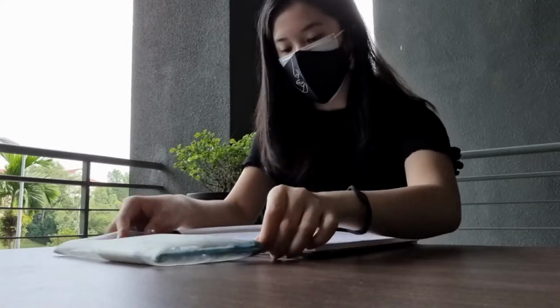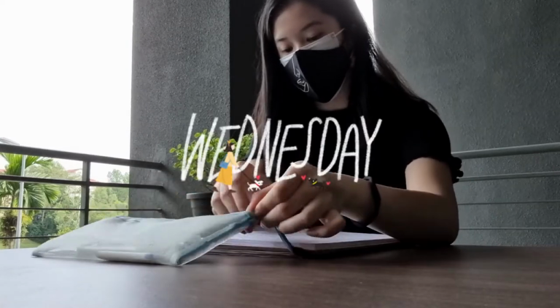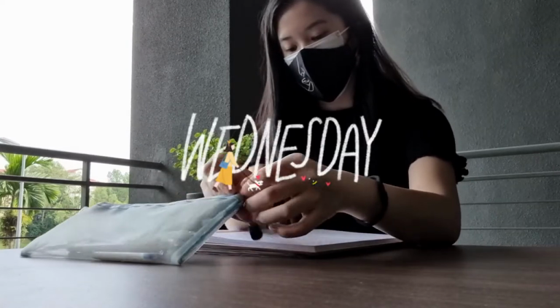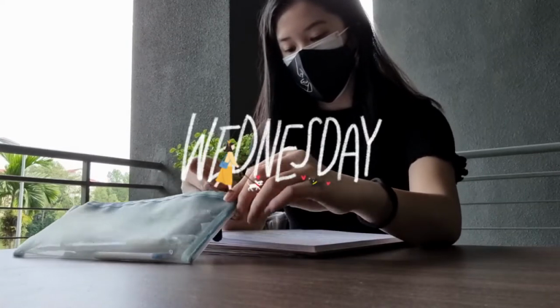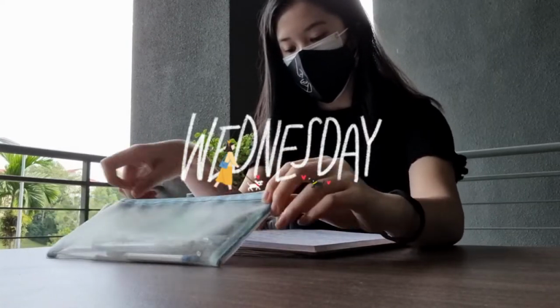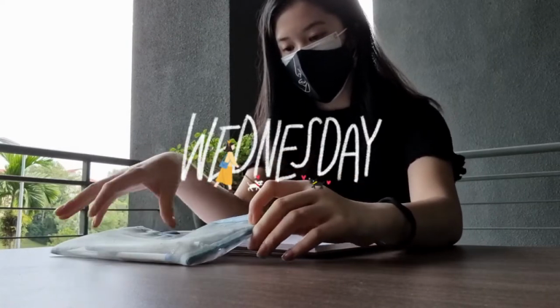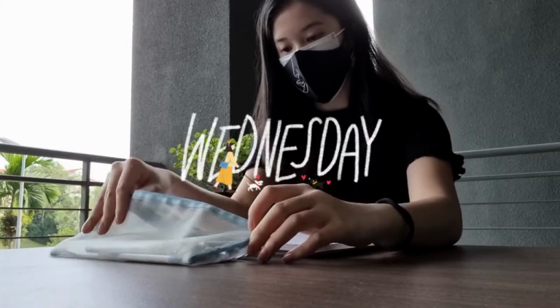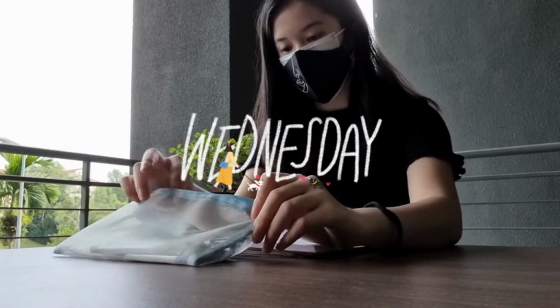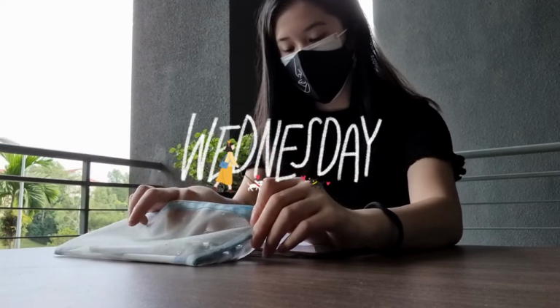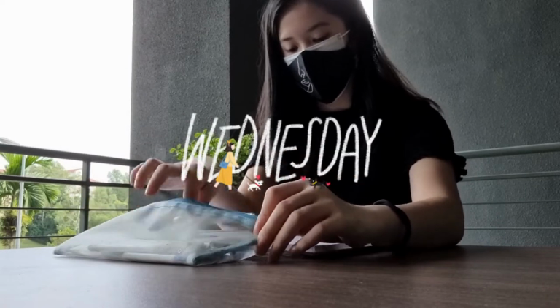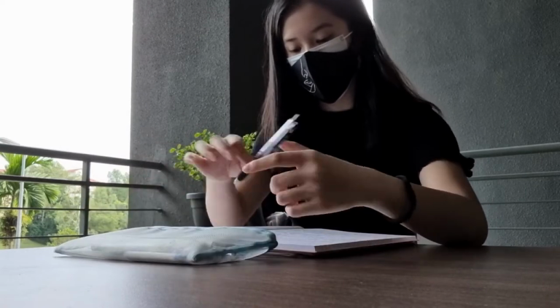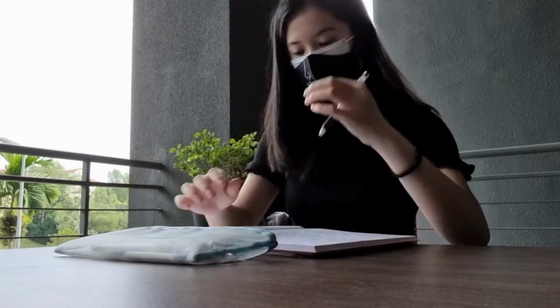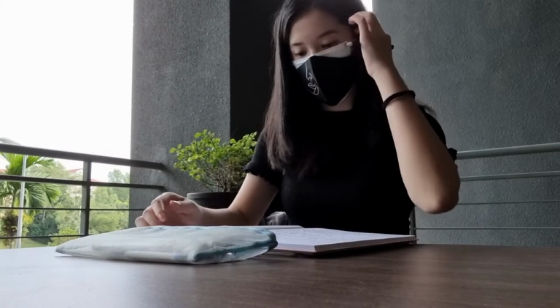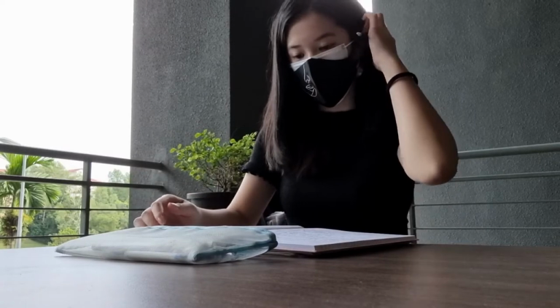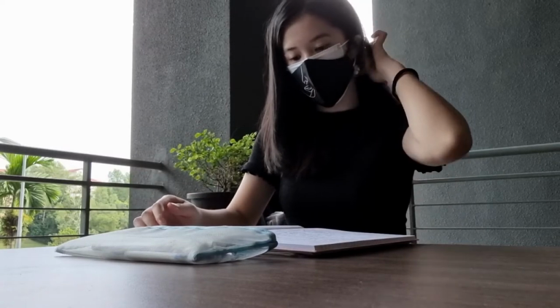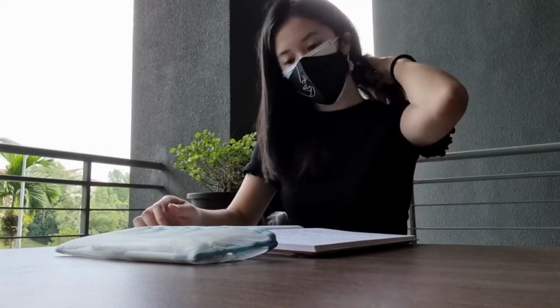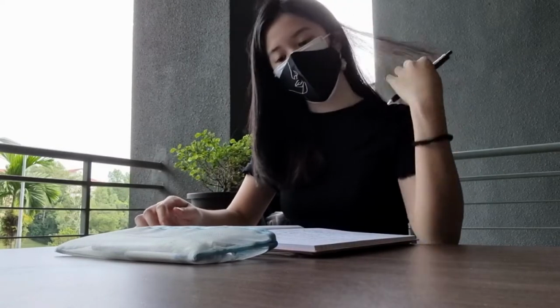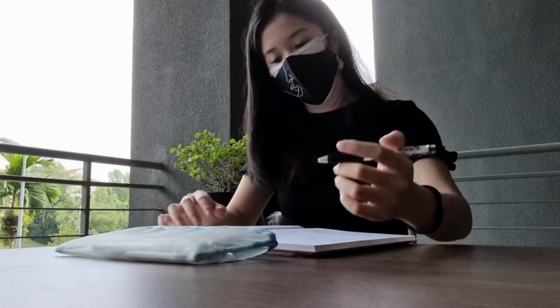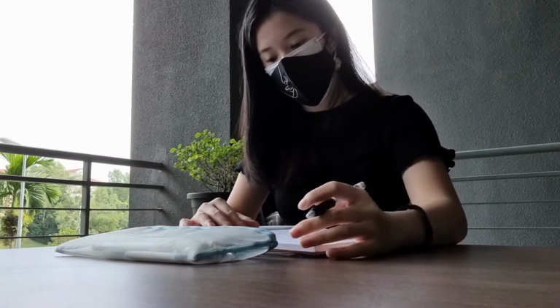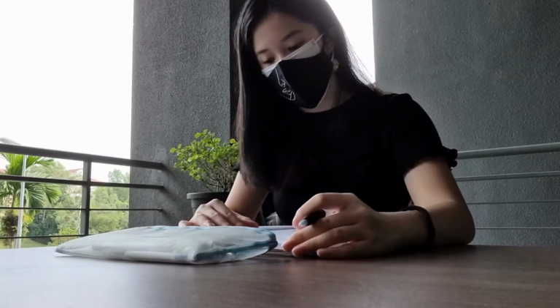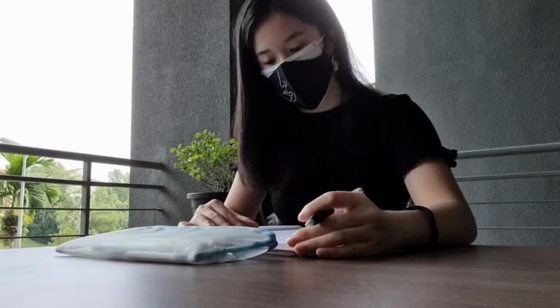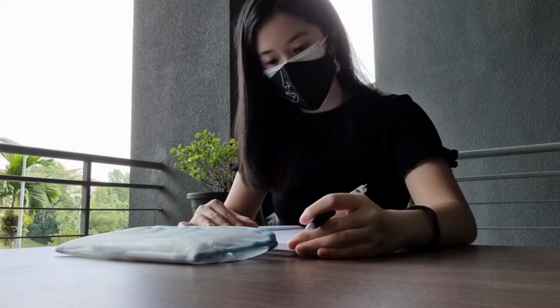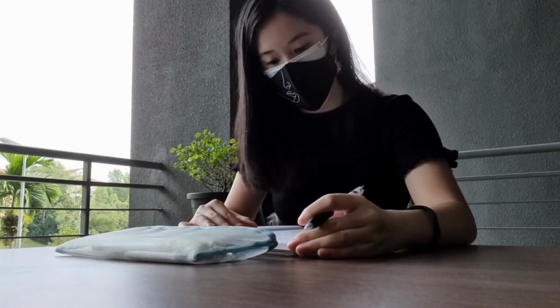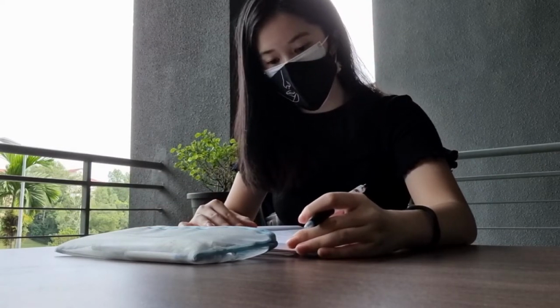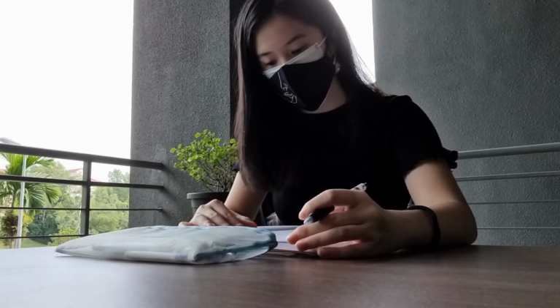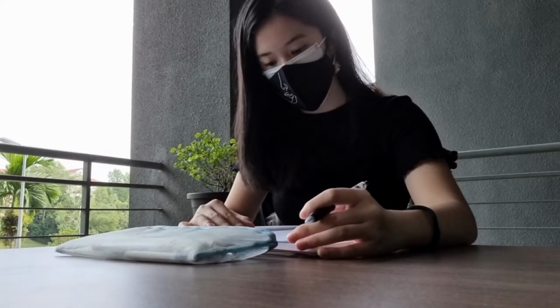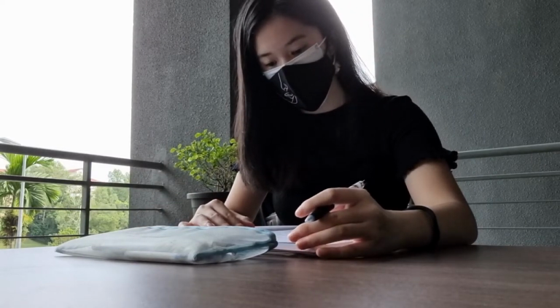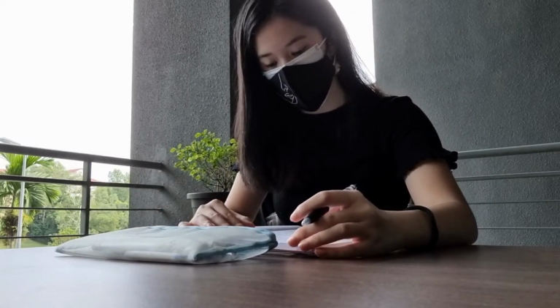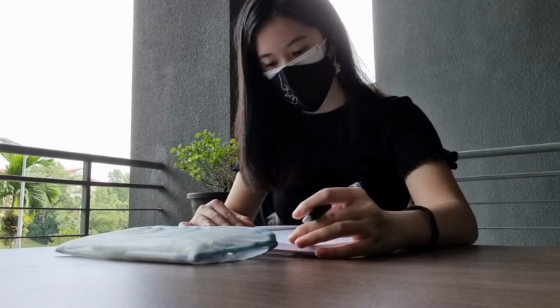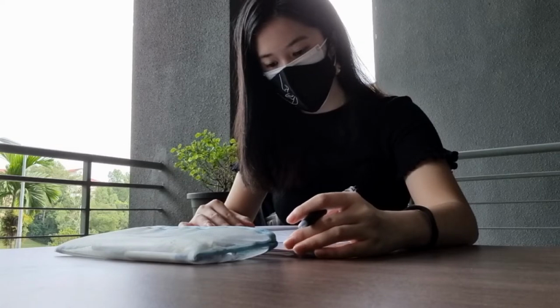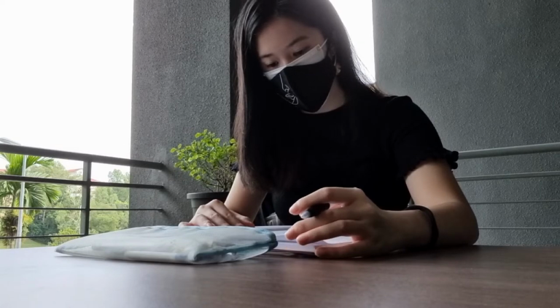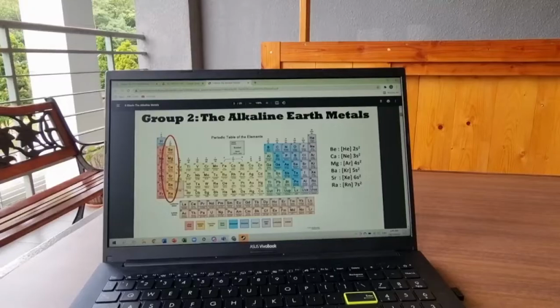On Wednesday, I come to campus for lab classes. But before lab classes, I have two online classes to attend, so here I am prepping for my first class.